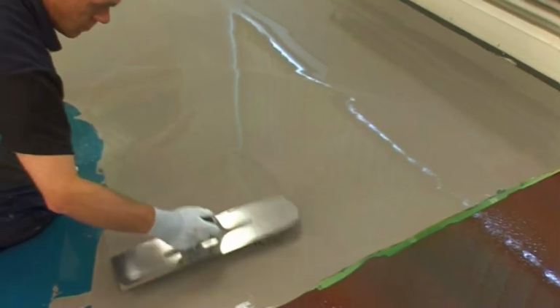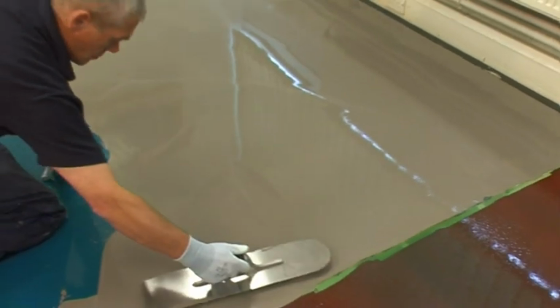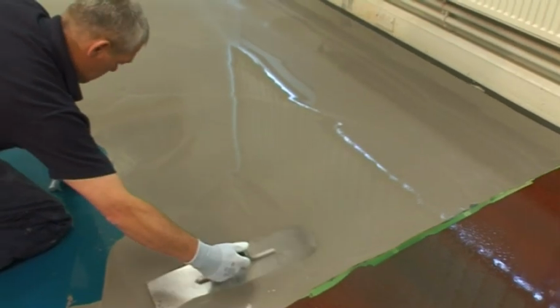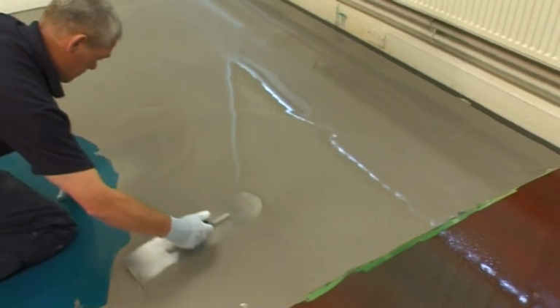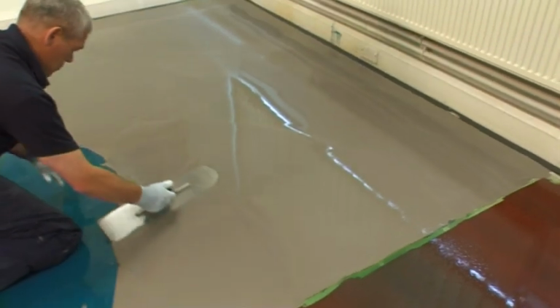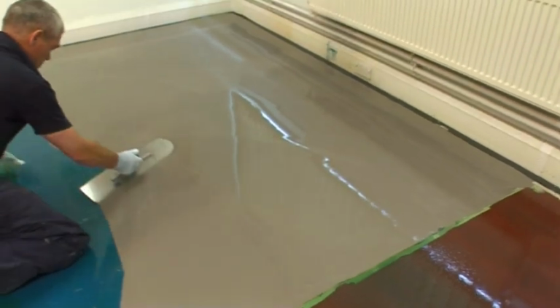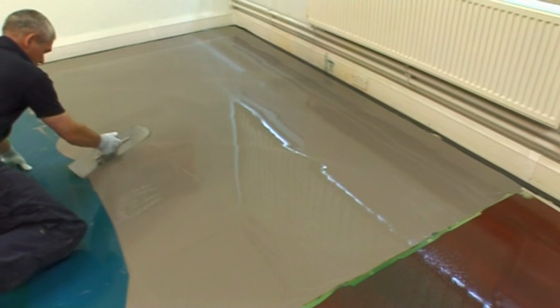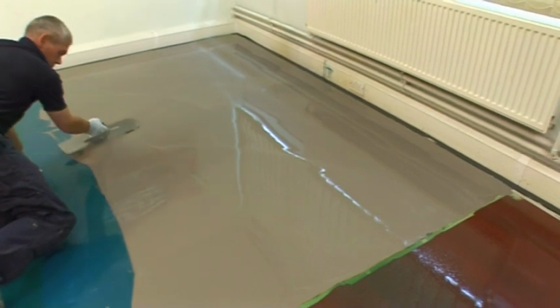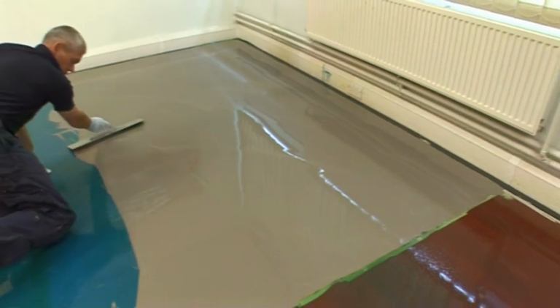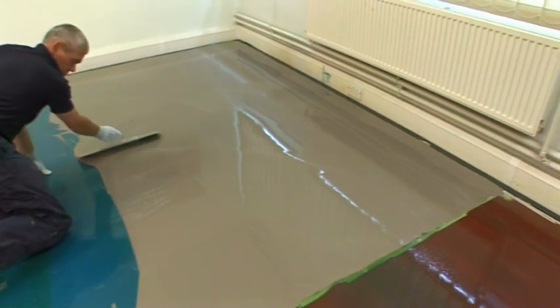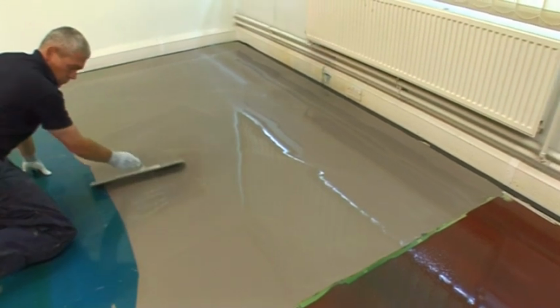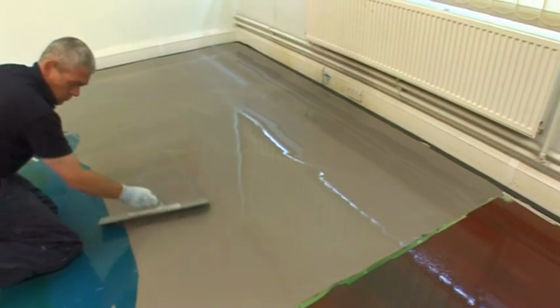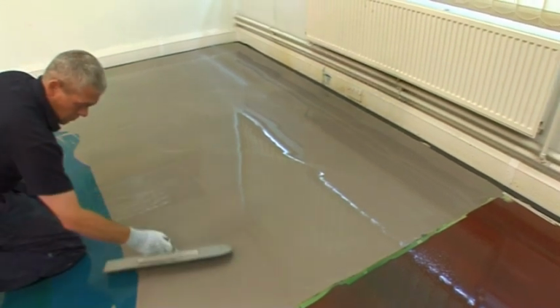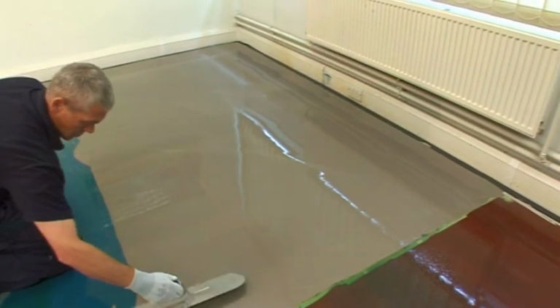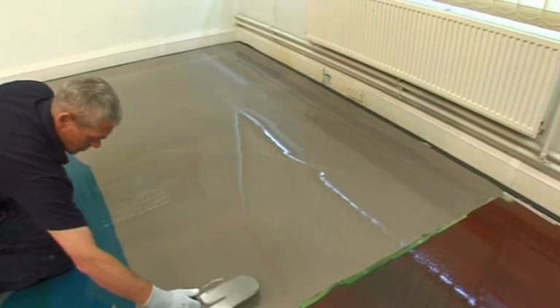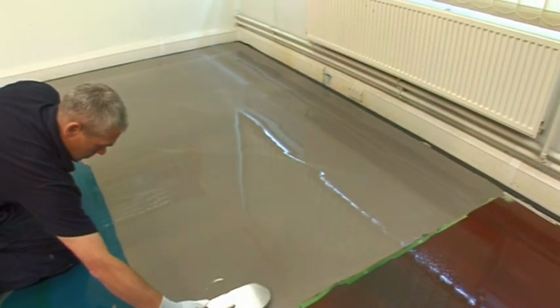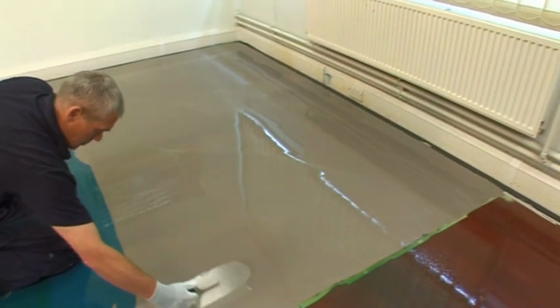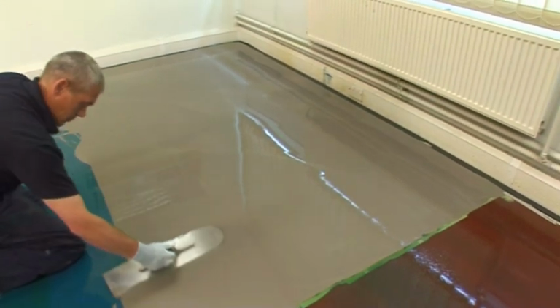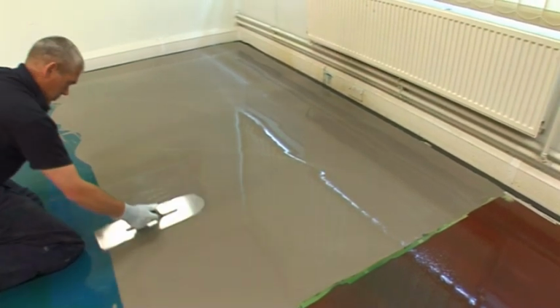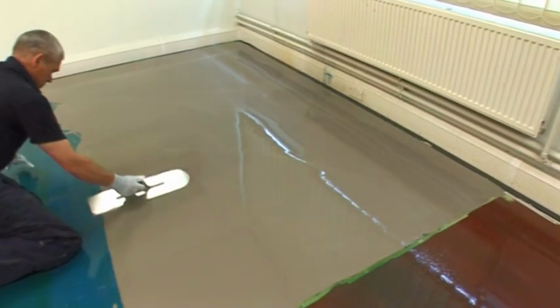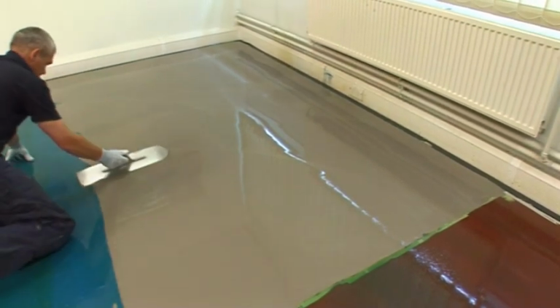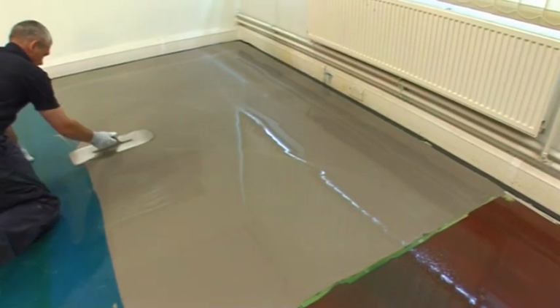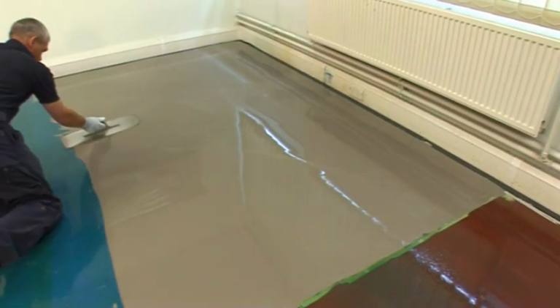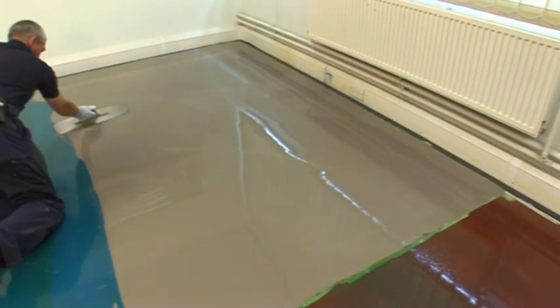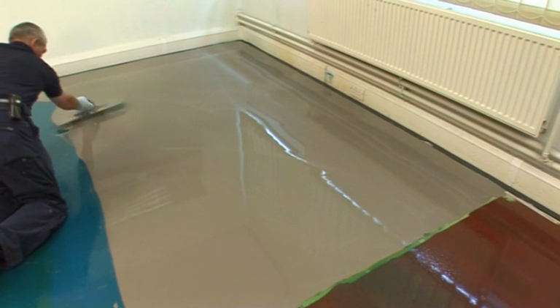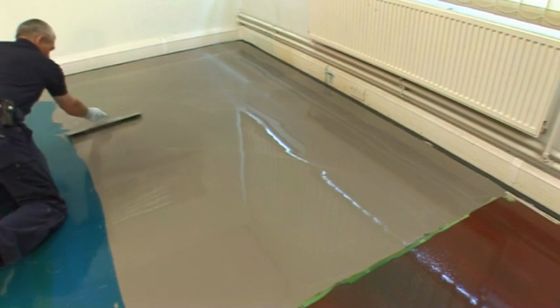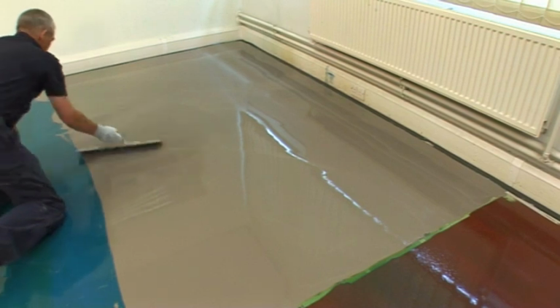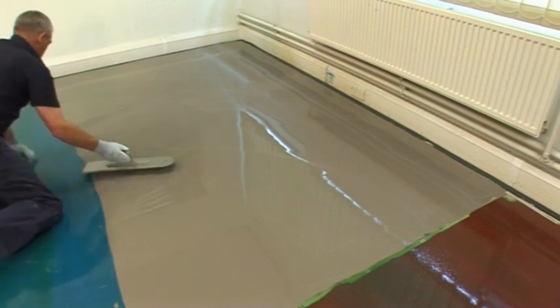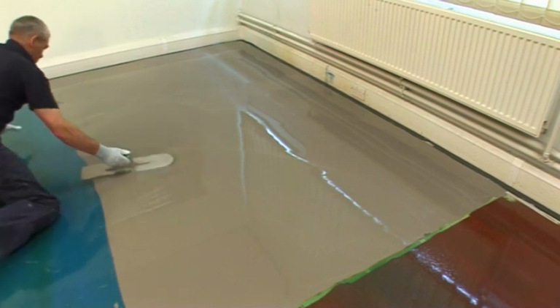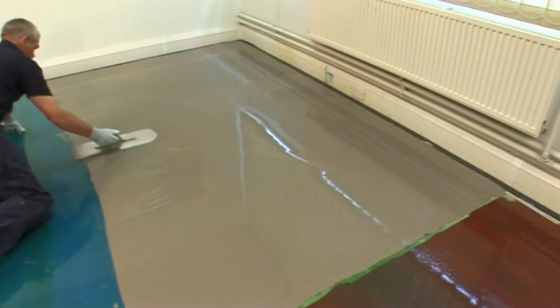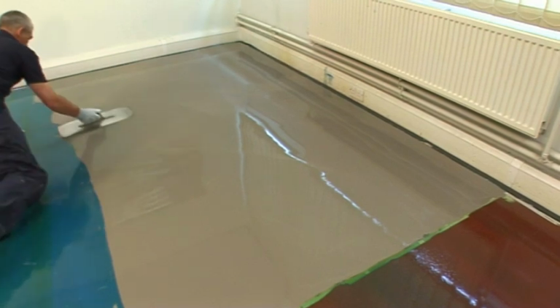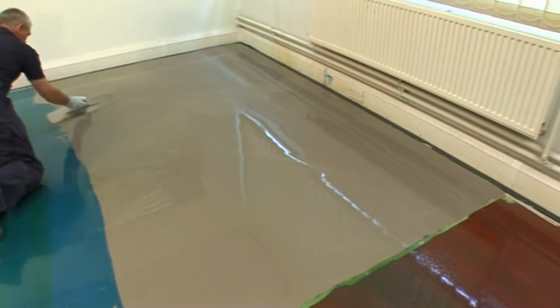For application up to 20 millimeters, graded aggregate can be added to the mix in the ratio of 12.5 kilograms of aggregate to one unit of standard mix.